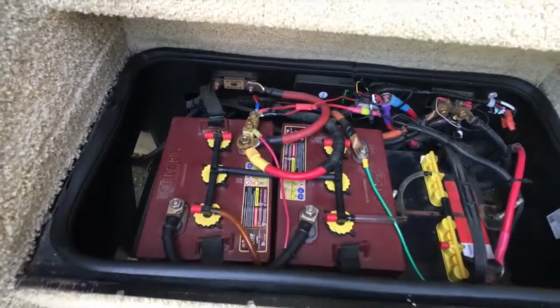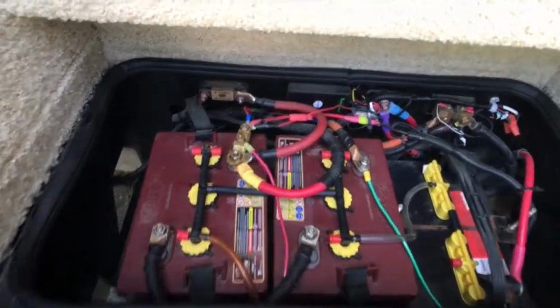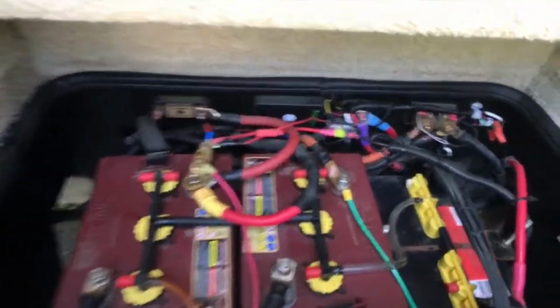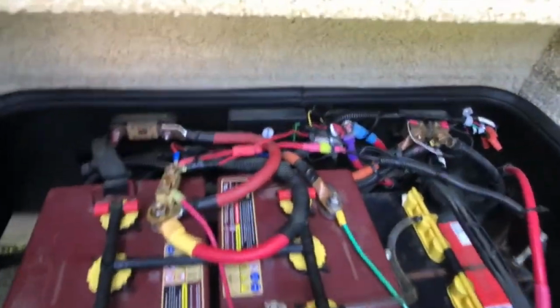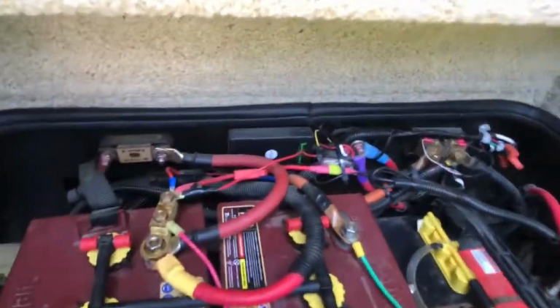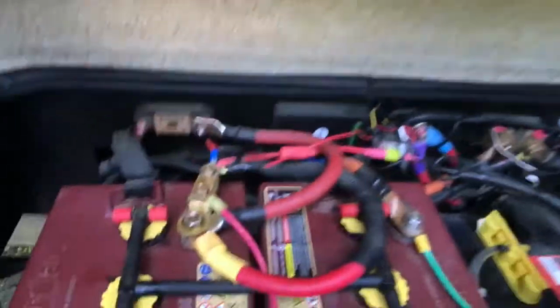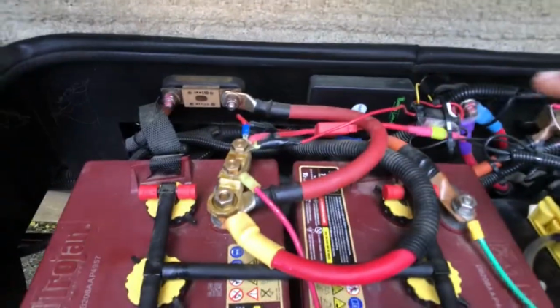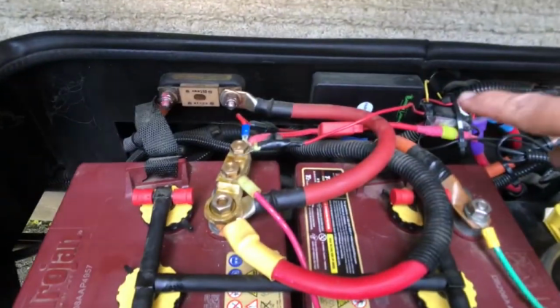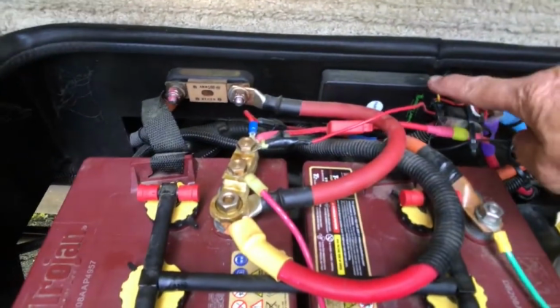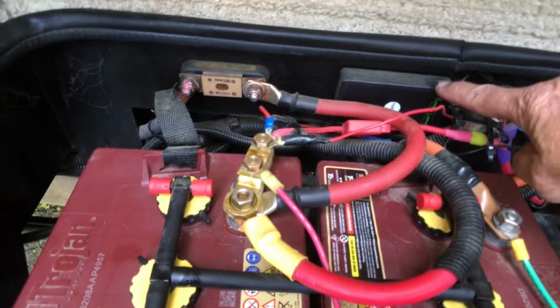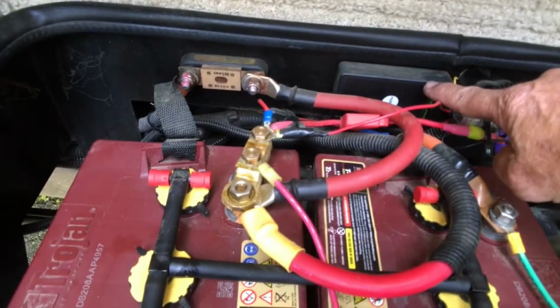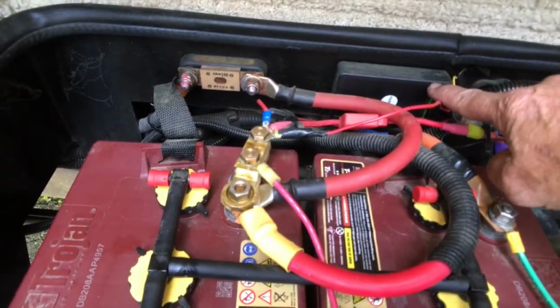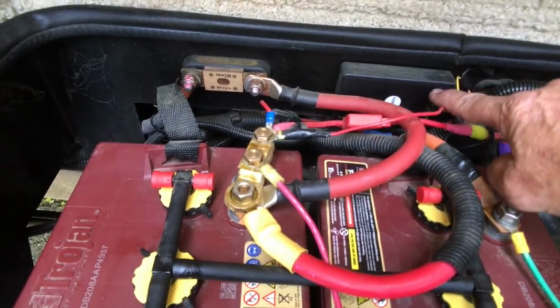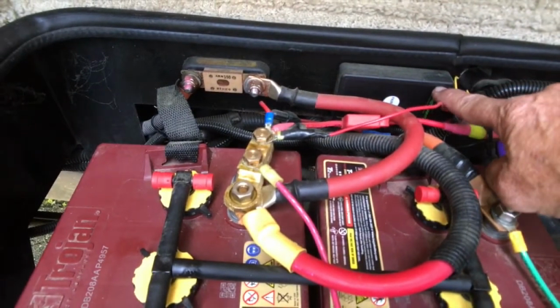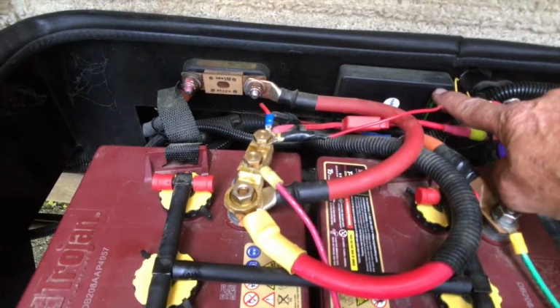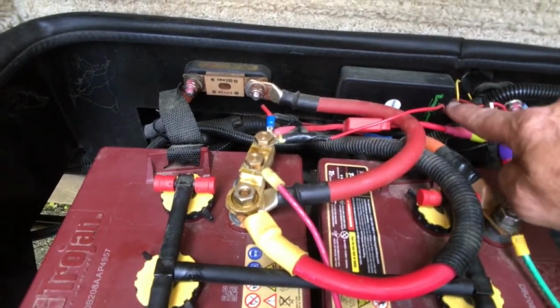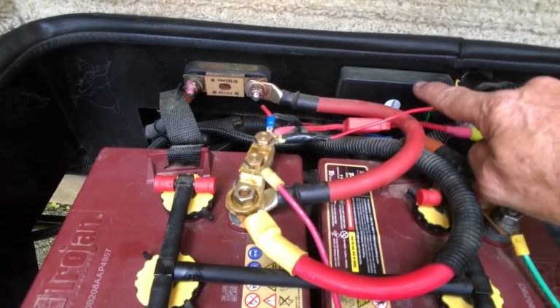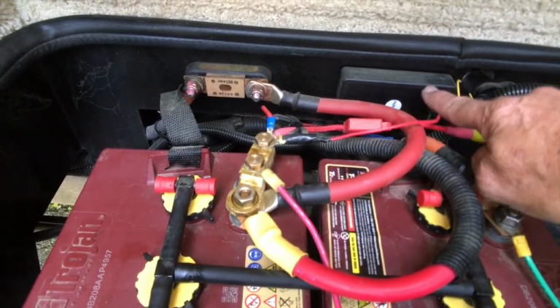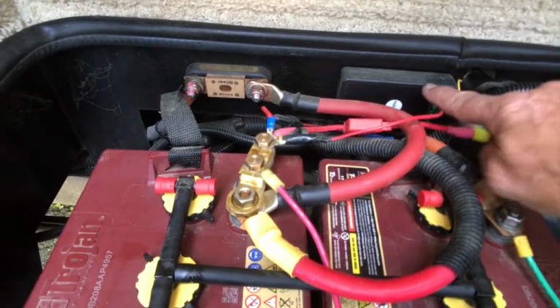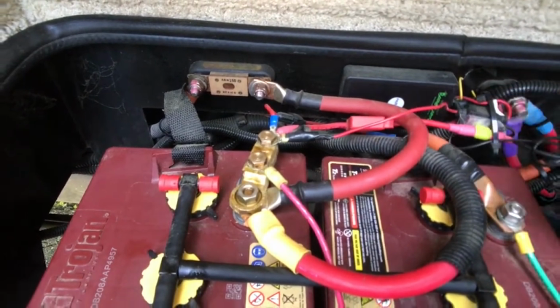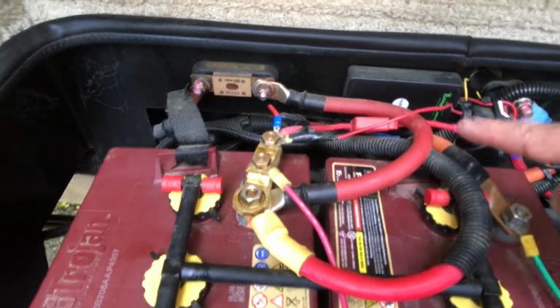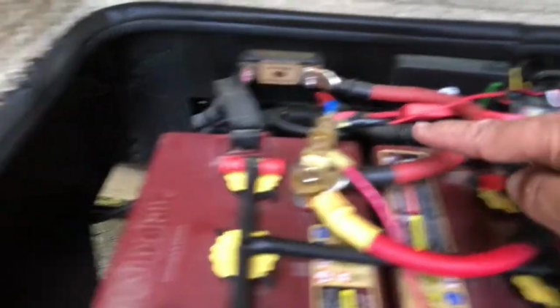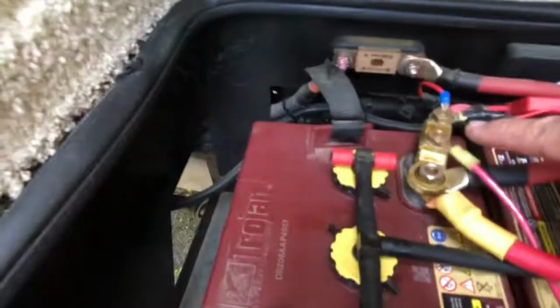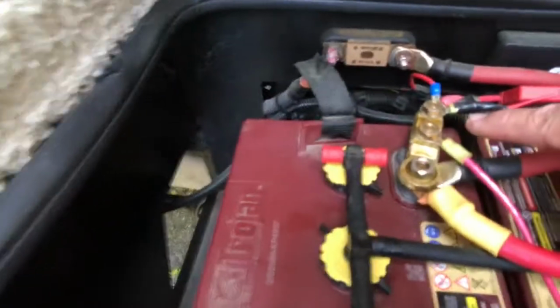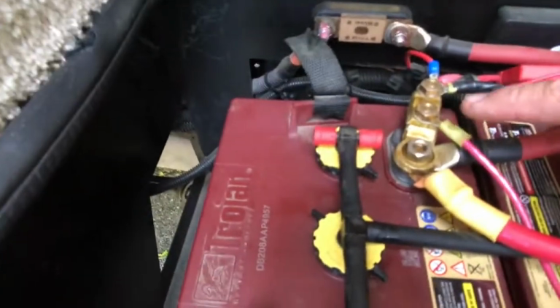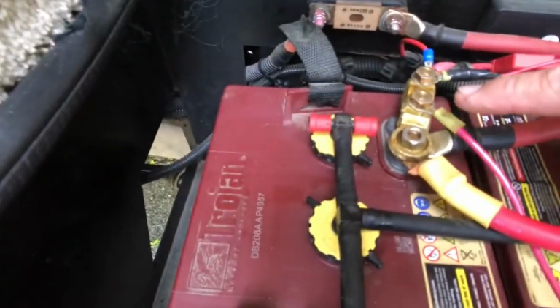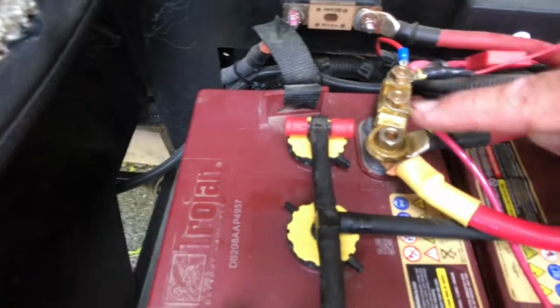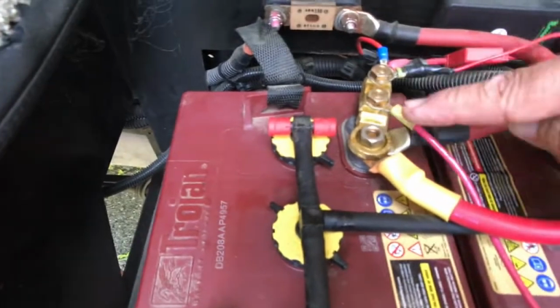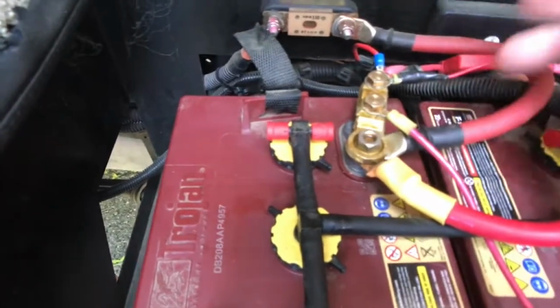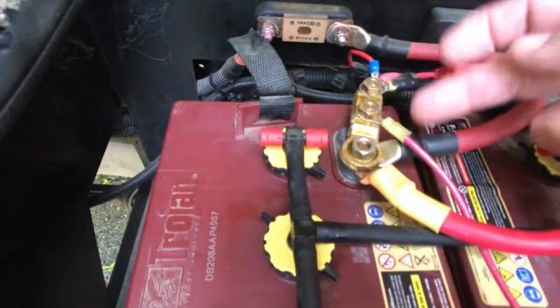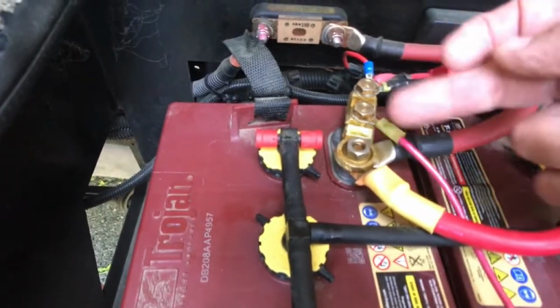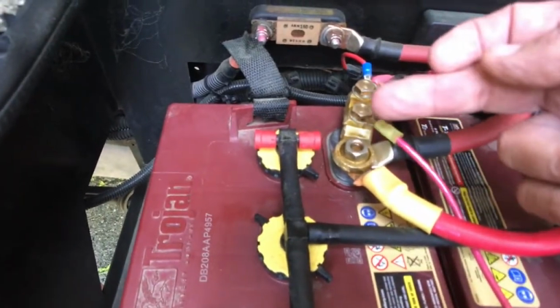The next thing I did — as you can see back here — is the boogie light controller, which is wired into the batteries. I put a little adapter here where I could add more things.